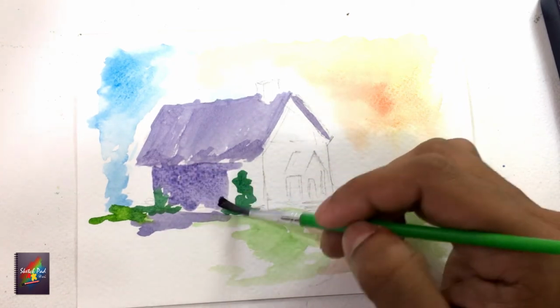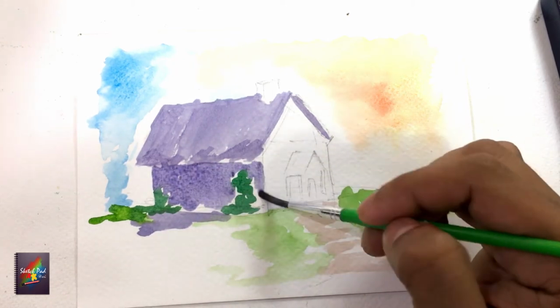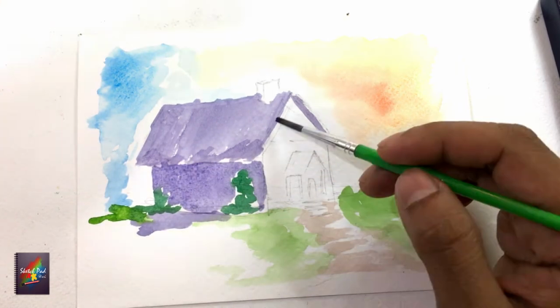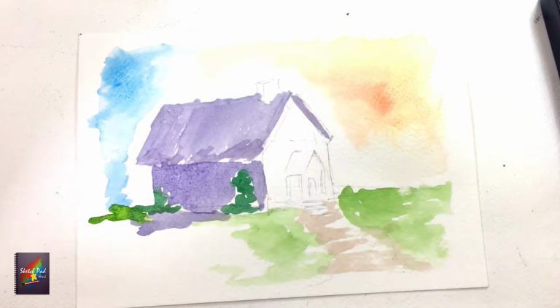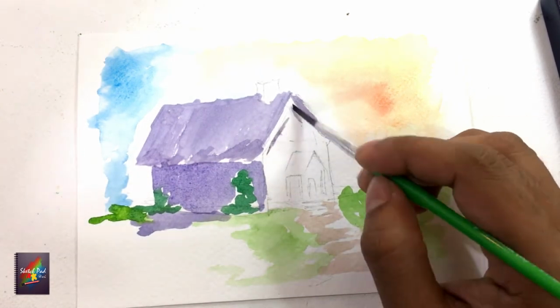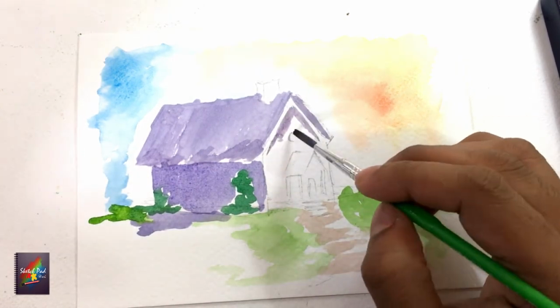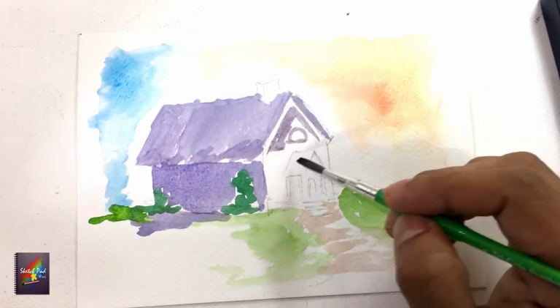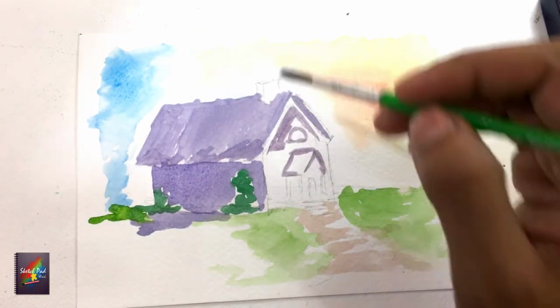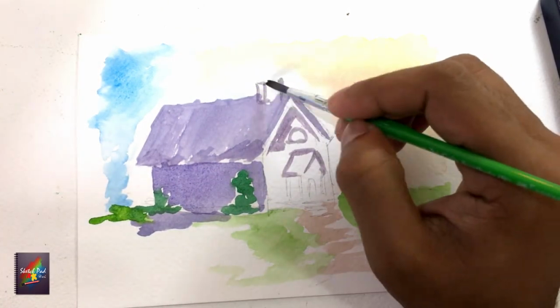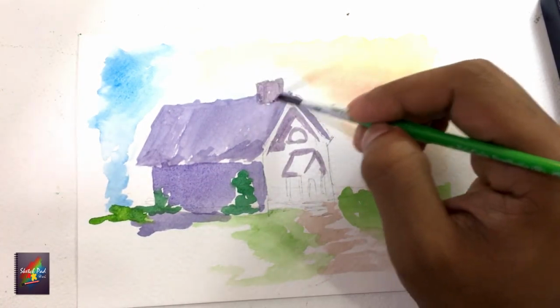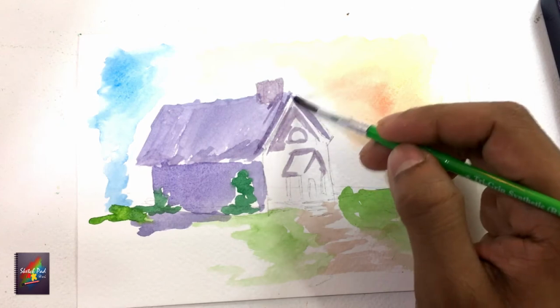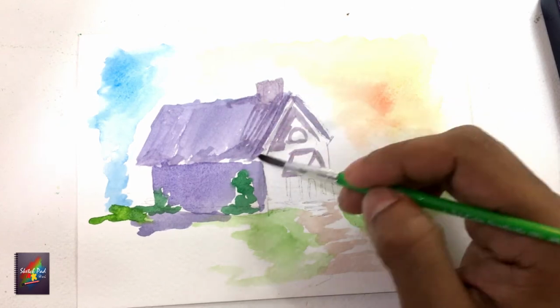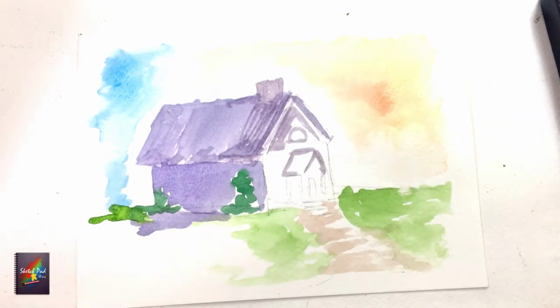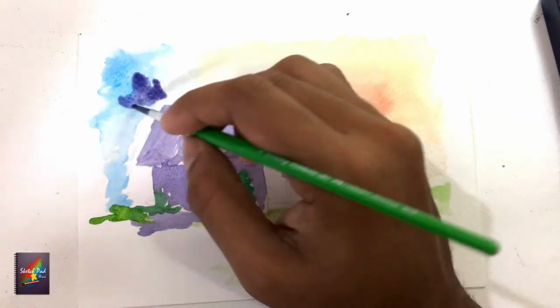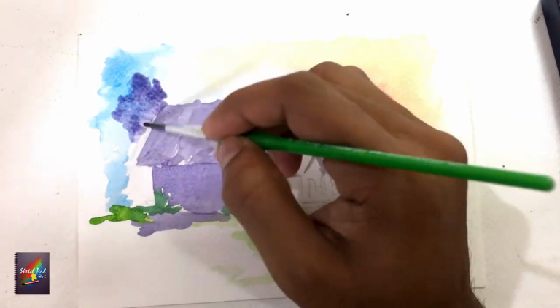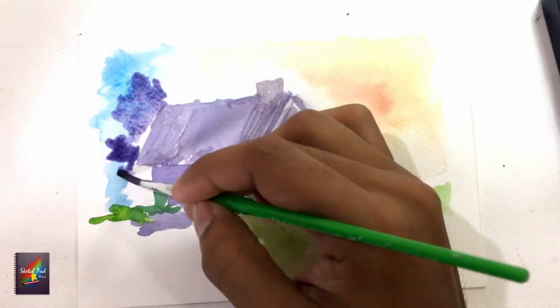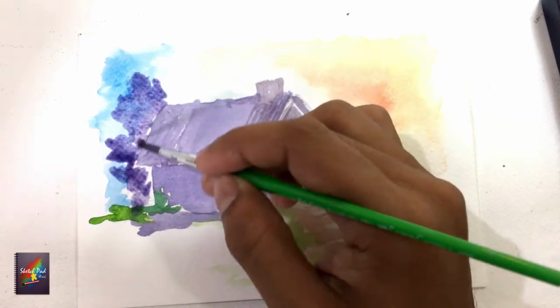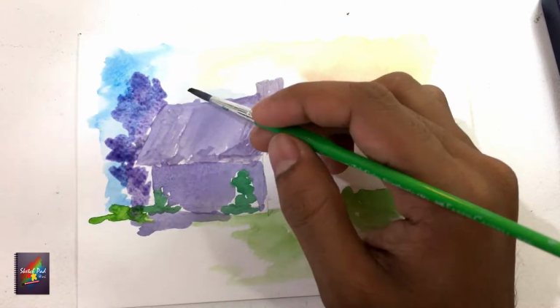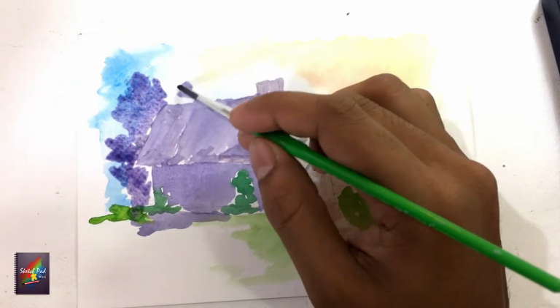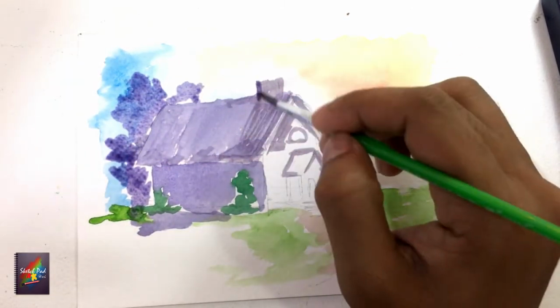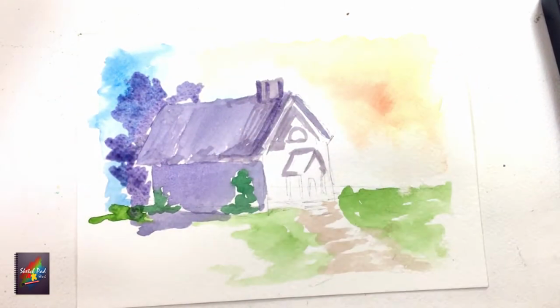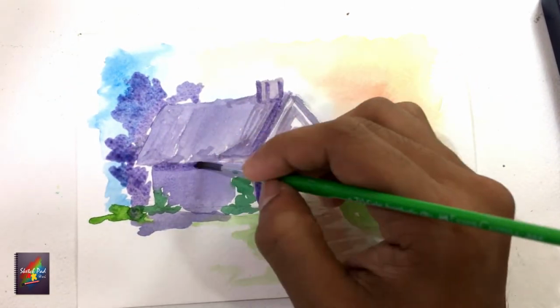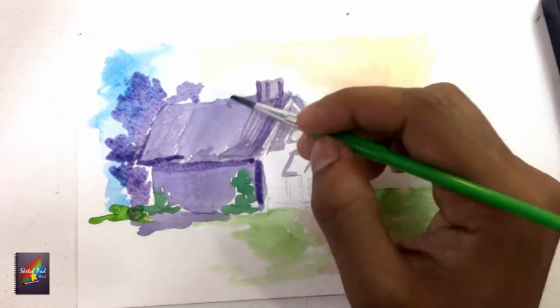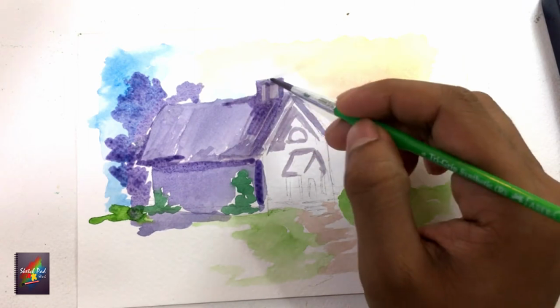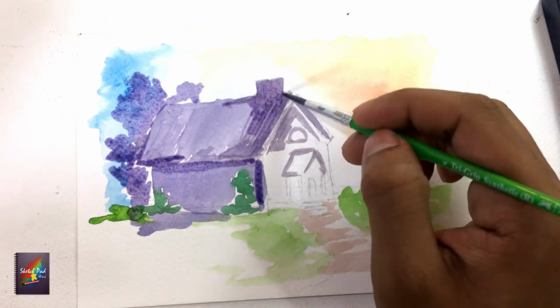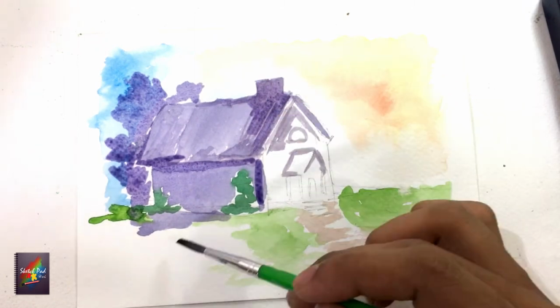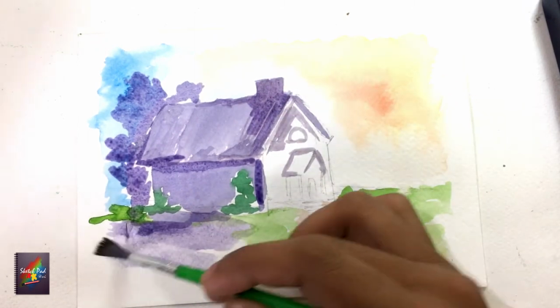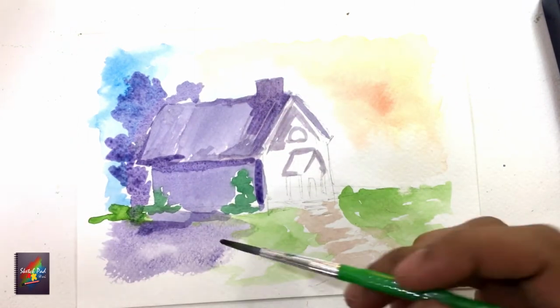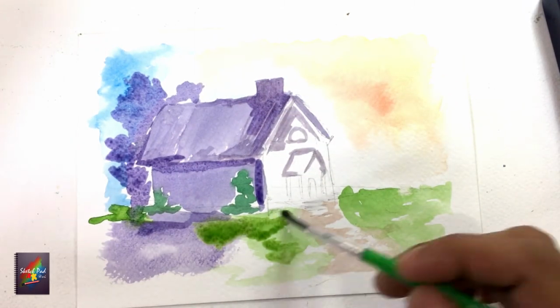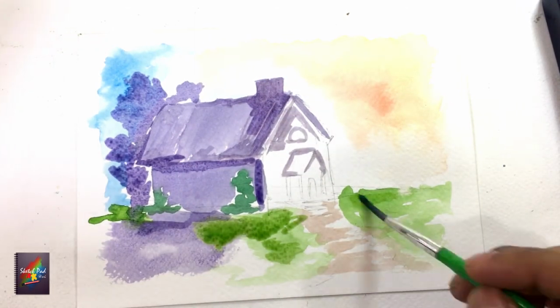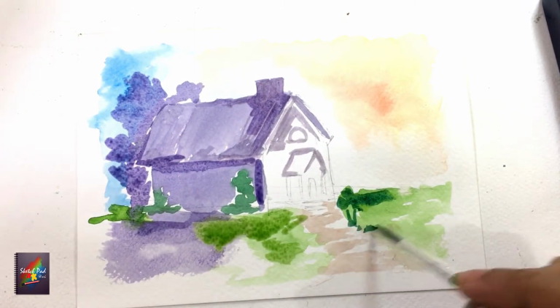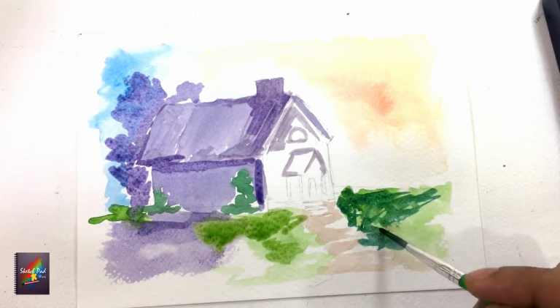Watercolor means water with colors. Many beginners make the mistake of not using enough water in their scenes, which generally ruins the scene. In watercolors, we color layer onto layers to create shadows and highlights.